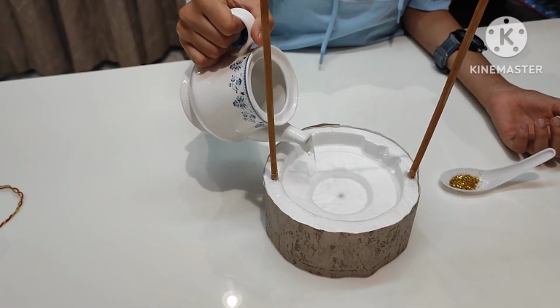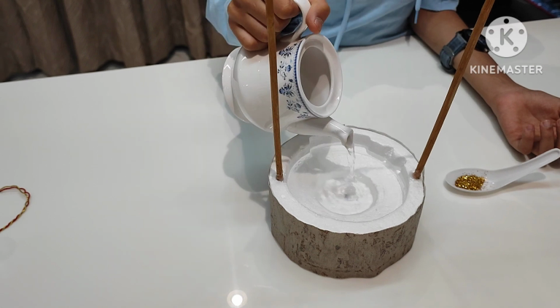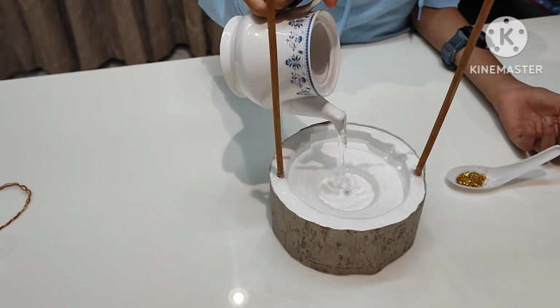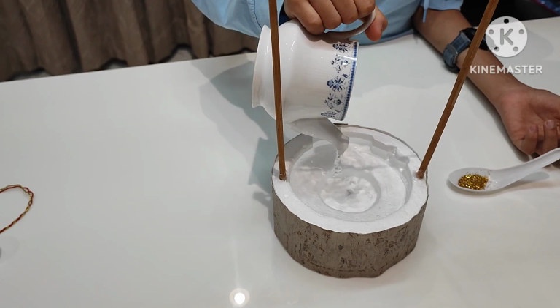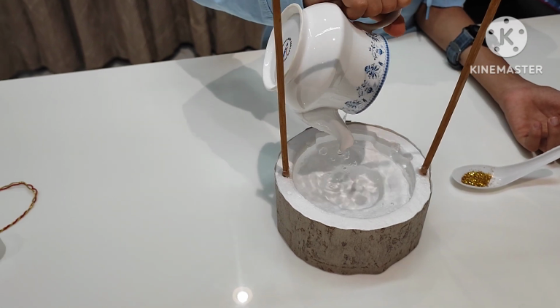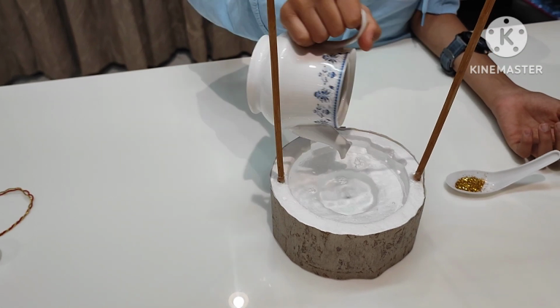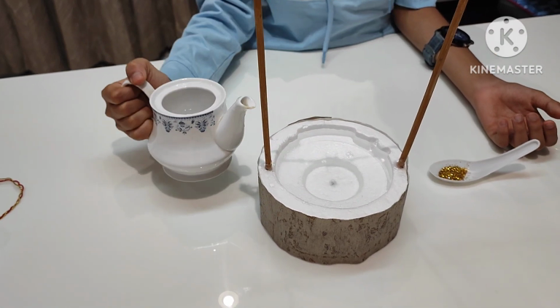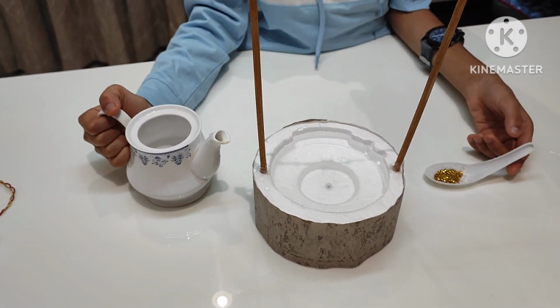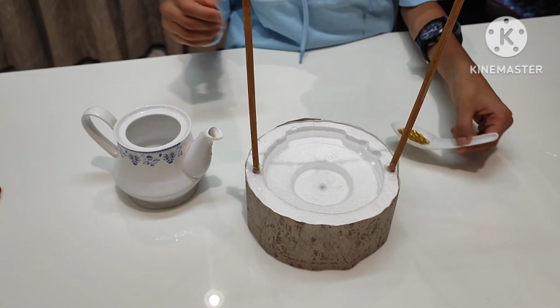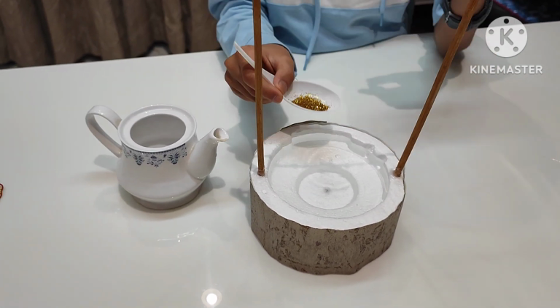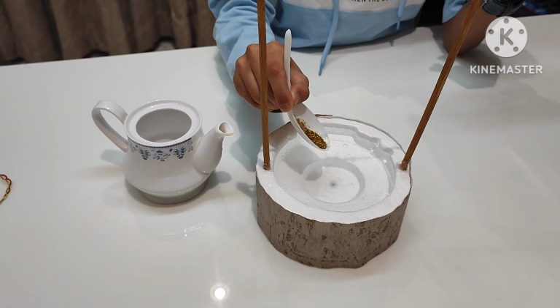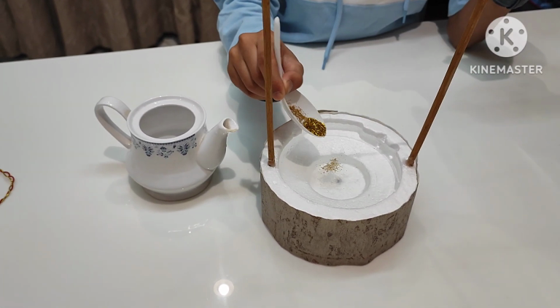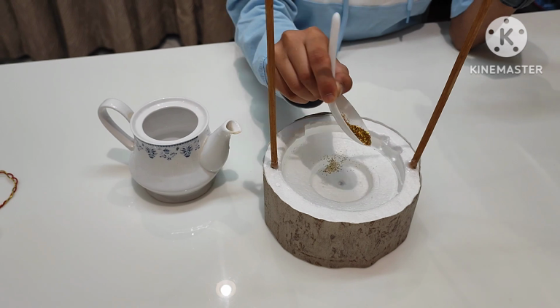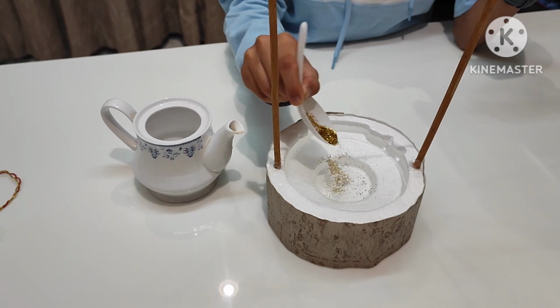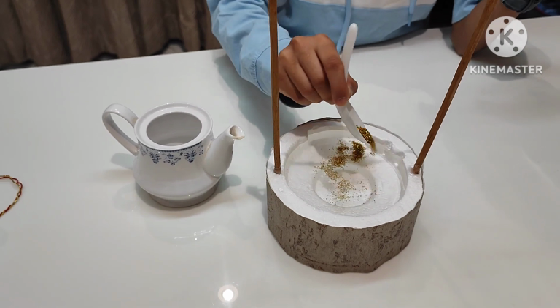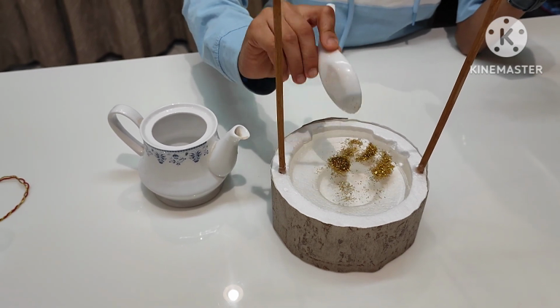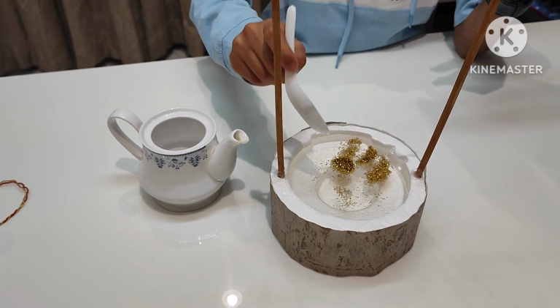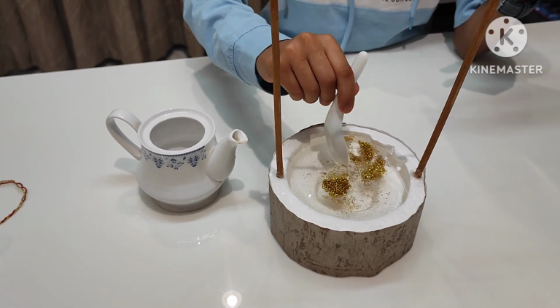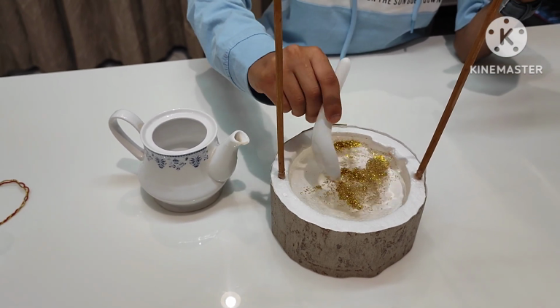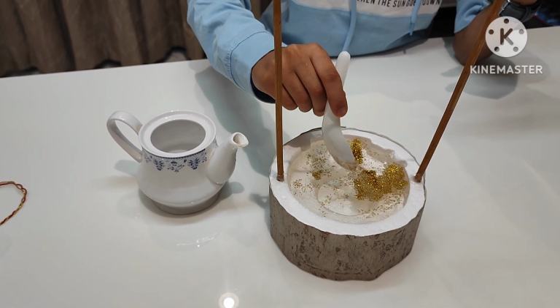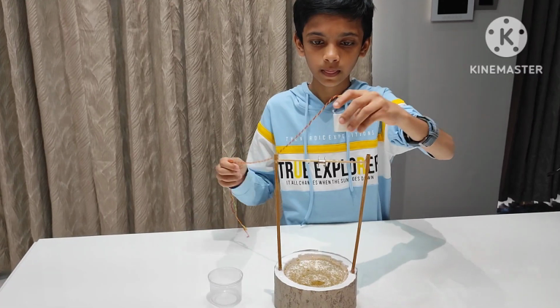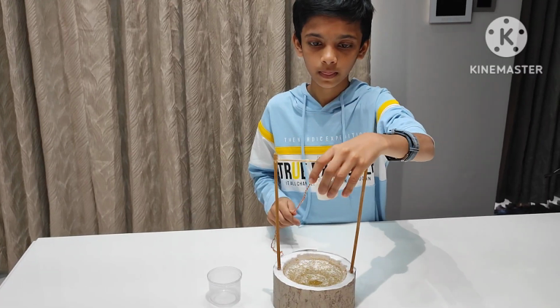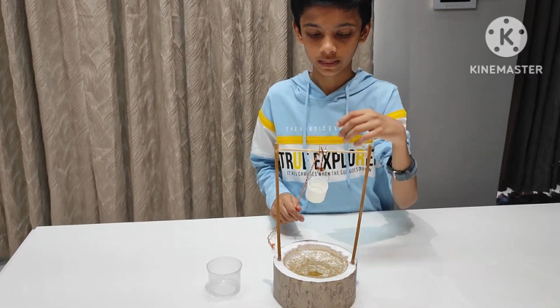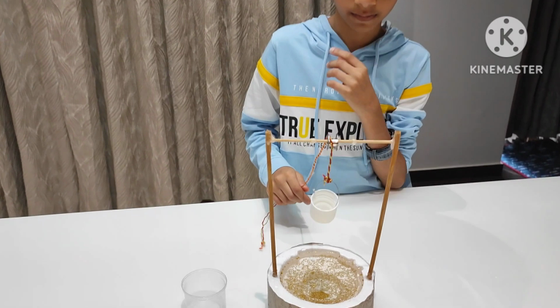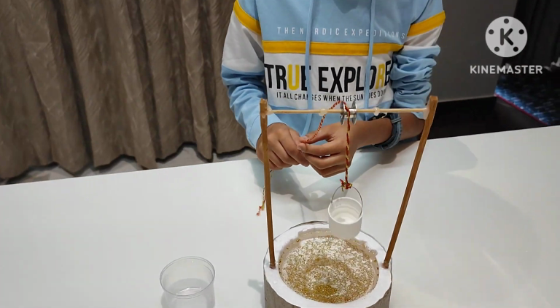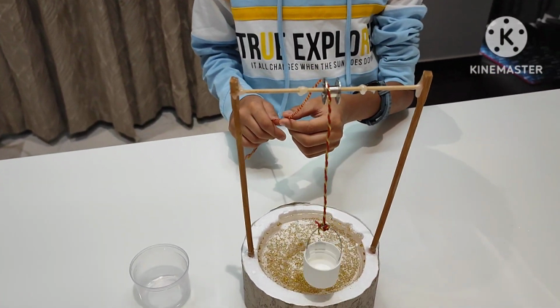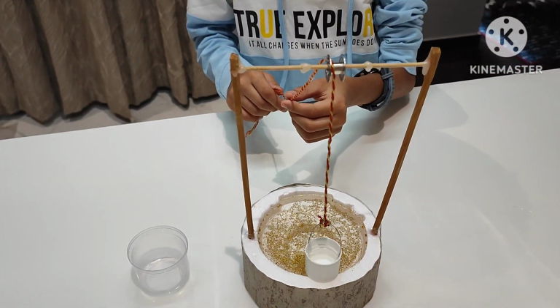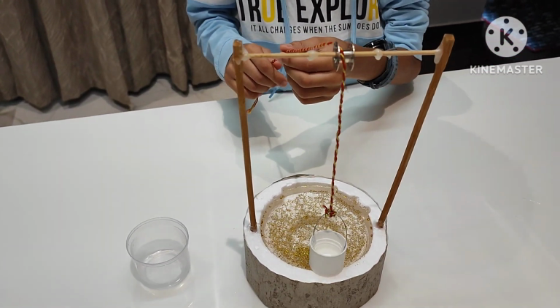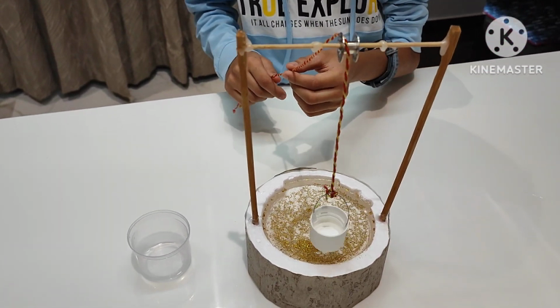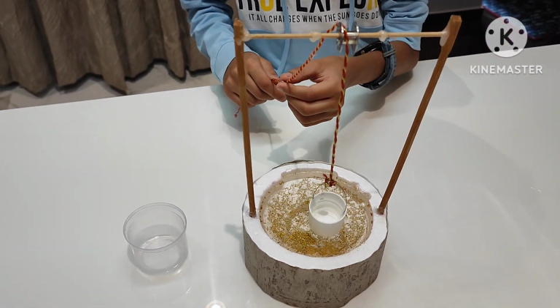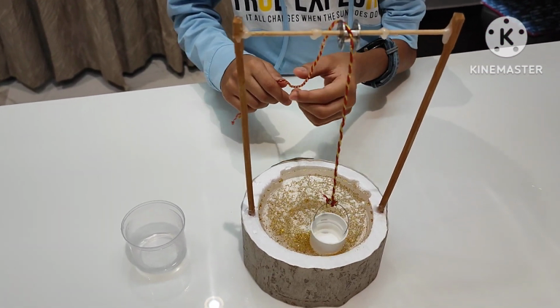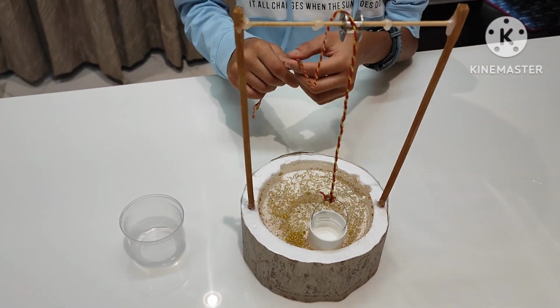Now I am pouring water in the well and adding some glitter to give it a fancy look. I am hanging the bucket with rope on the bobbin to collect some water.